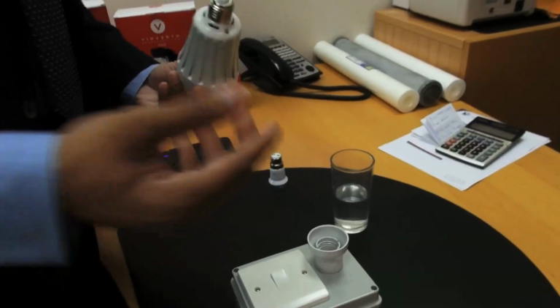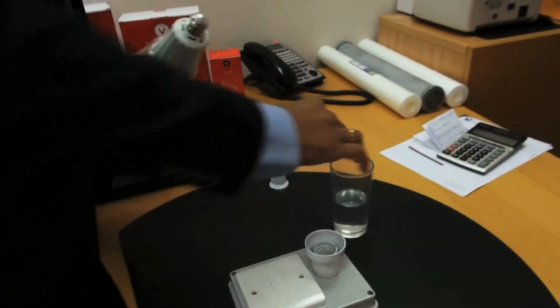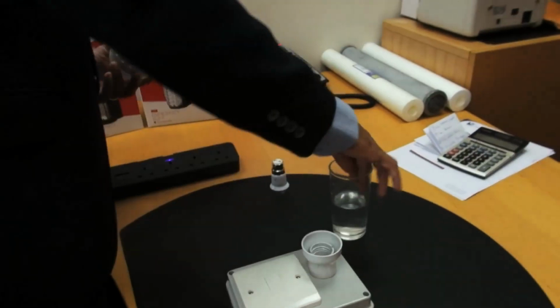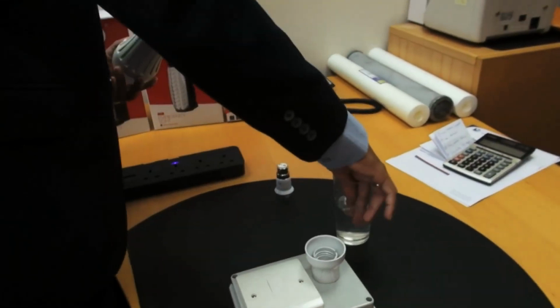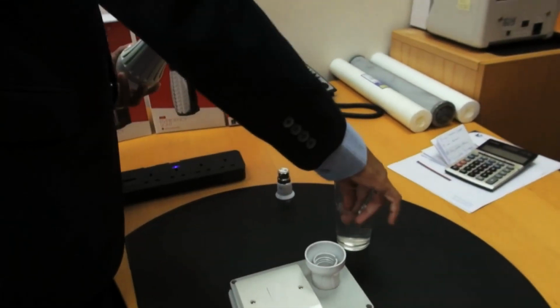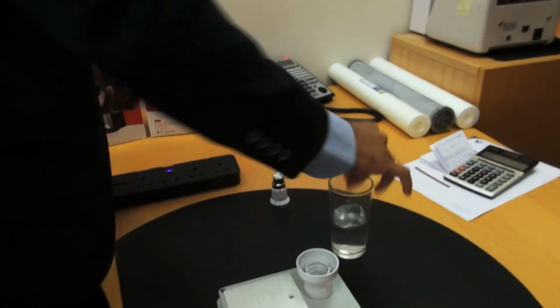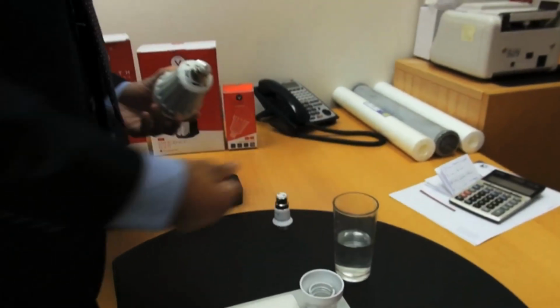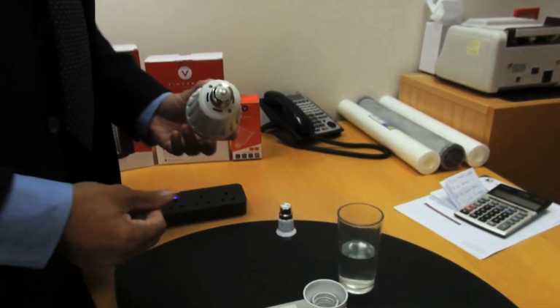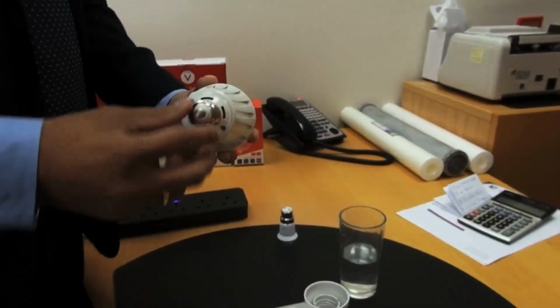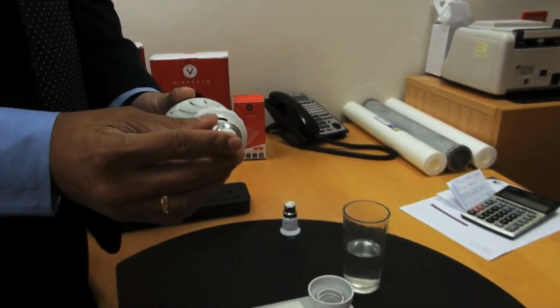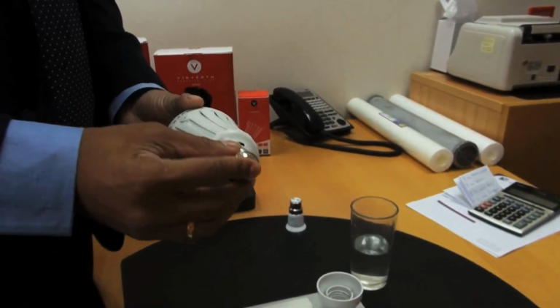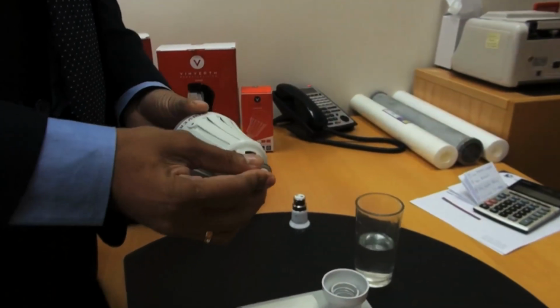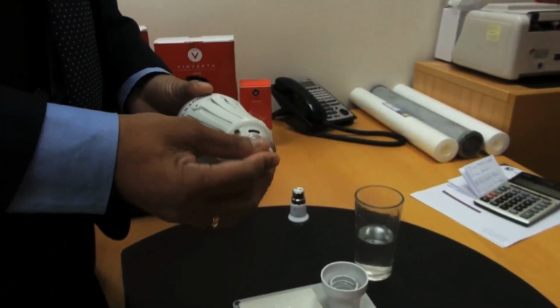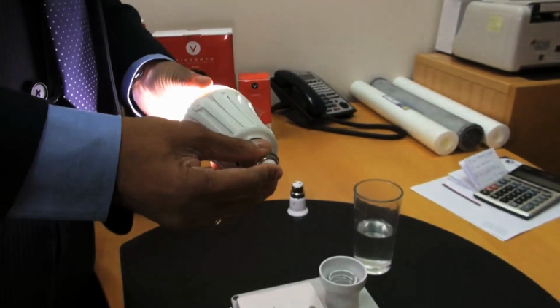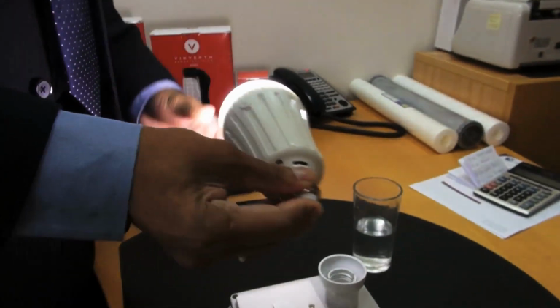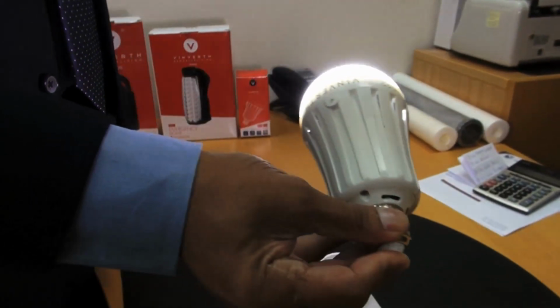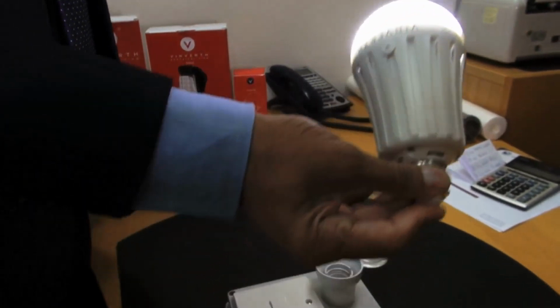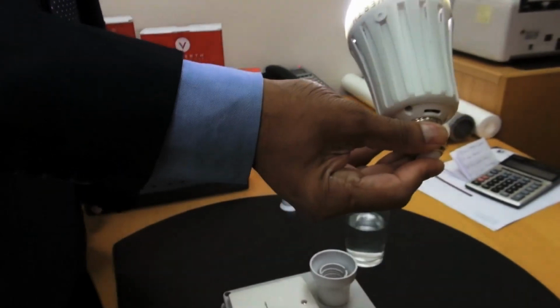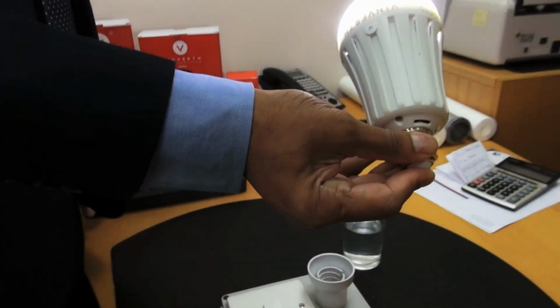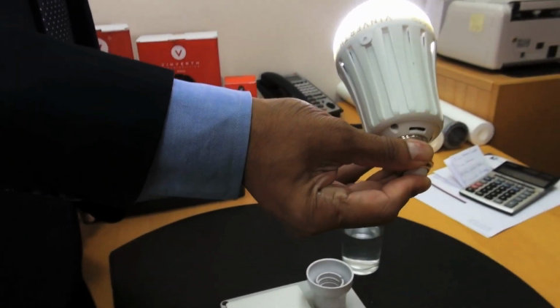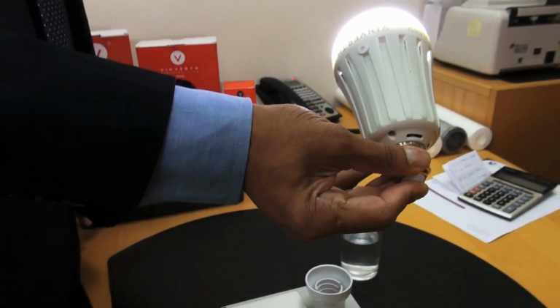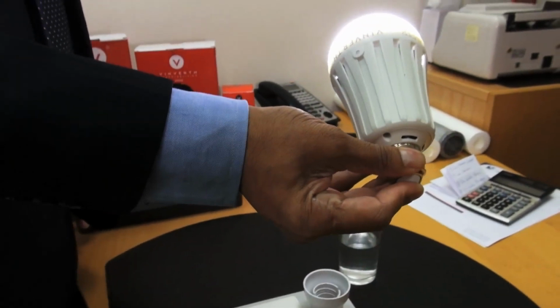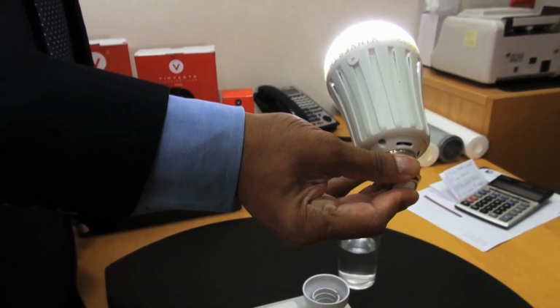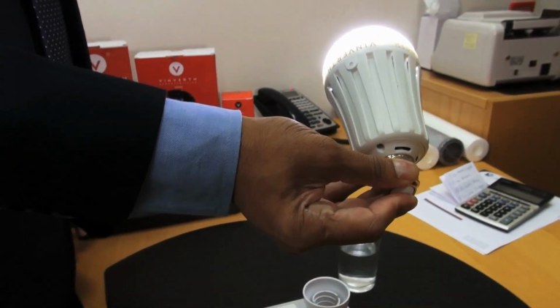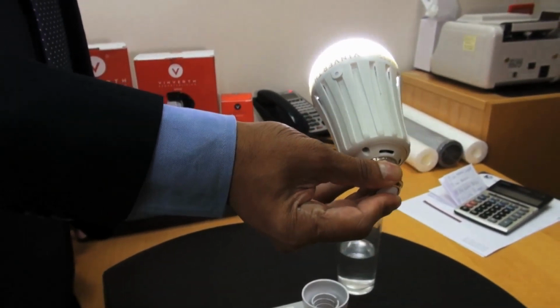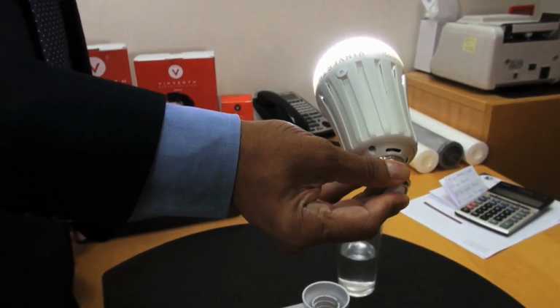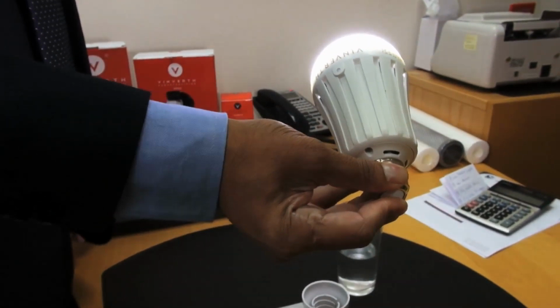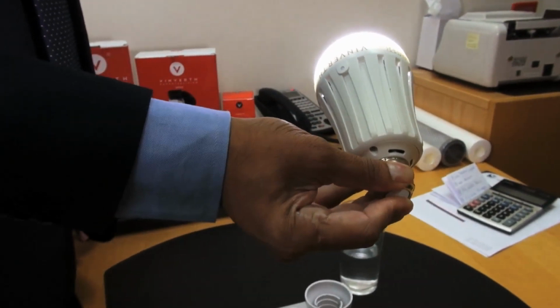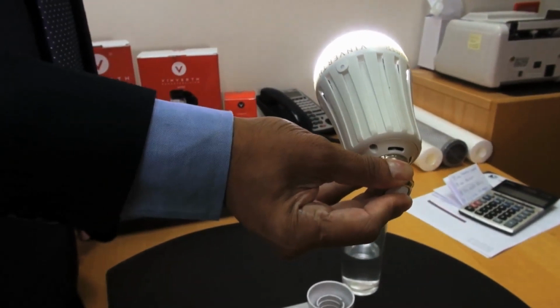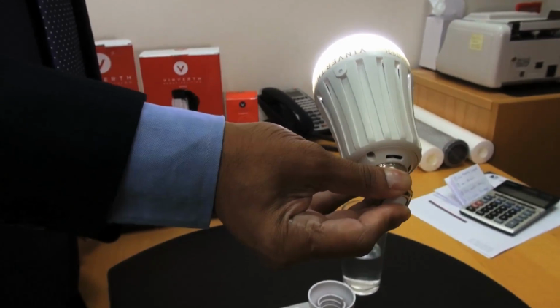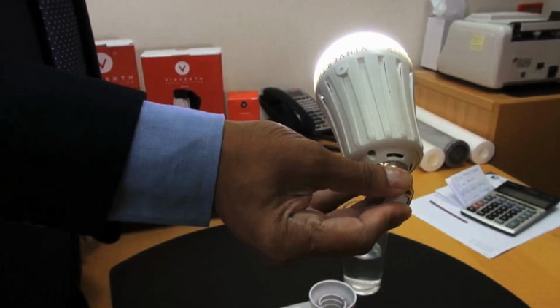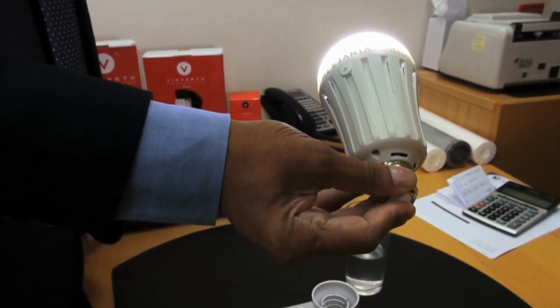The light bulb gets fully charged in three hours and can then be used for three to four nights. It can be very useful in countries where power outages are common. Irish Eden Beleza for Express.